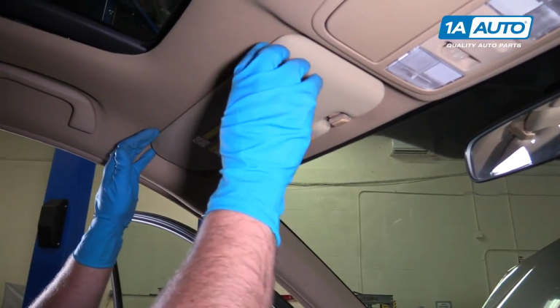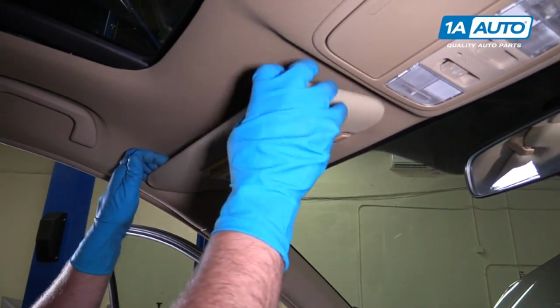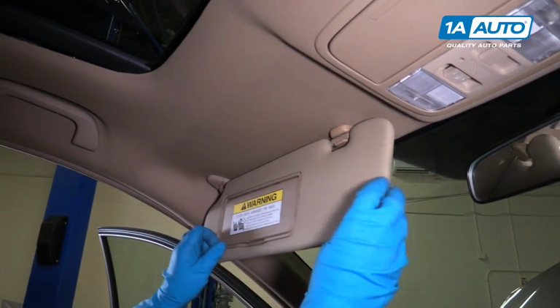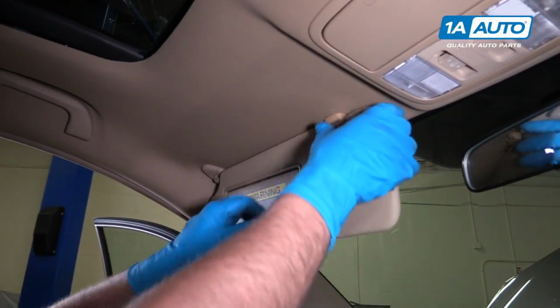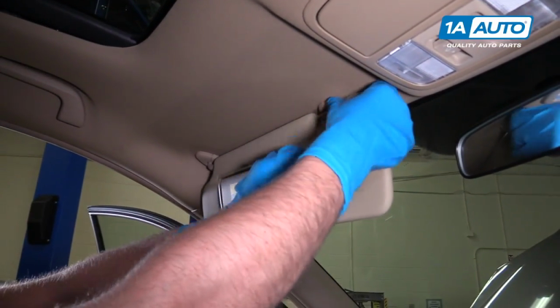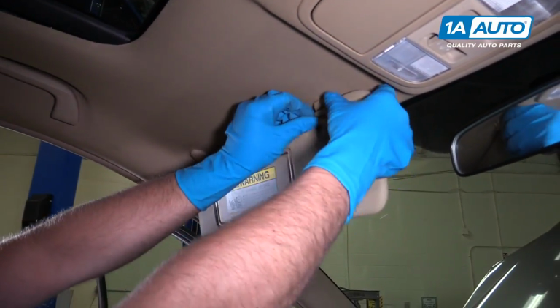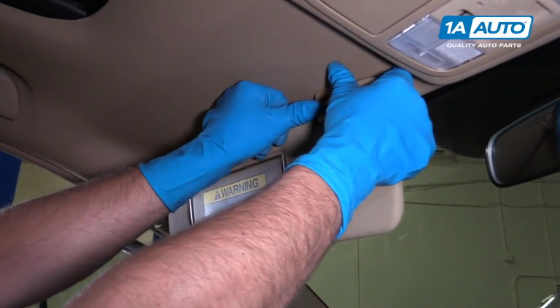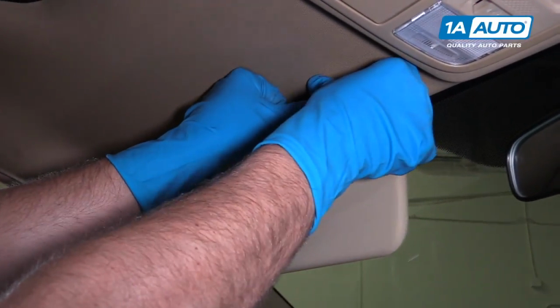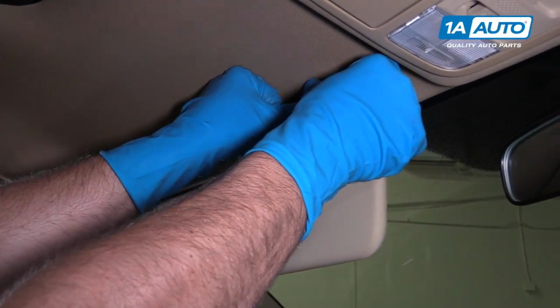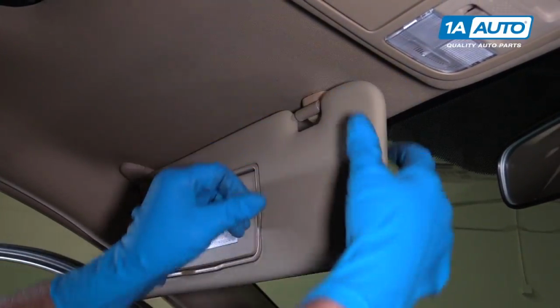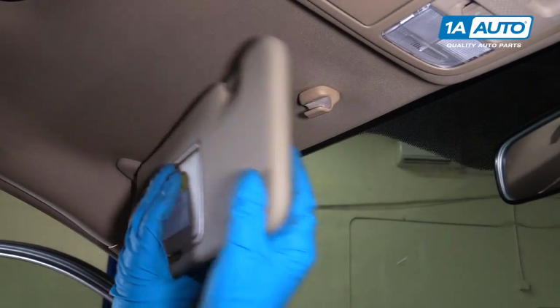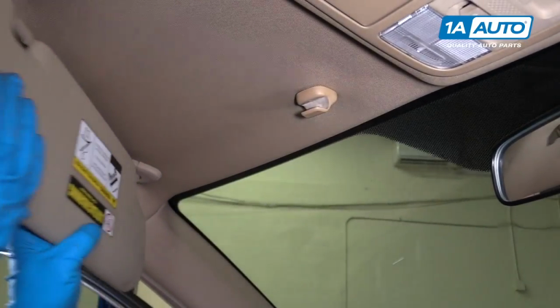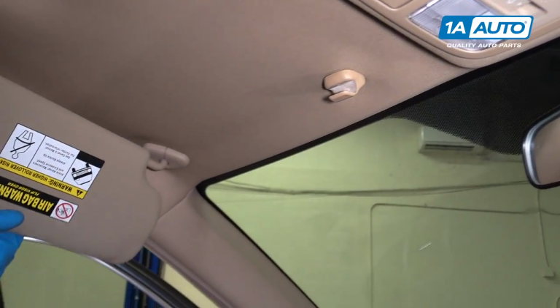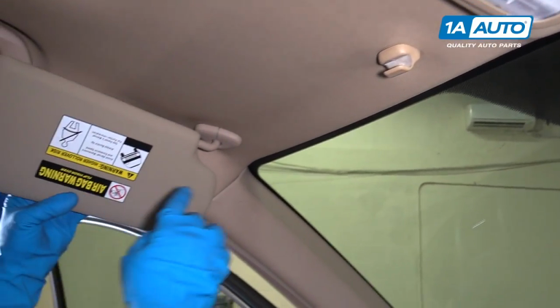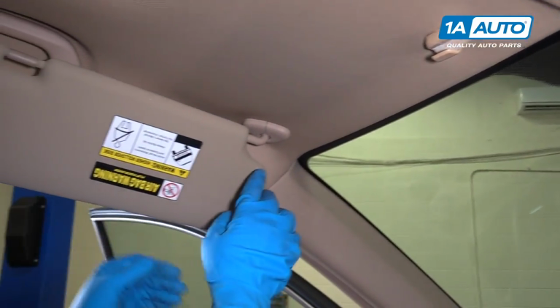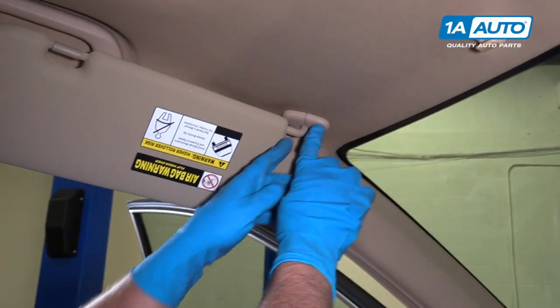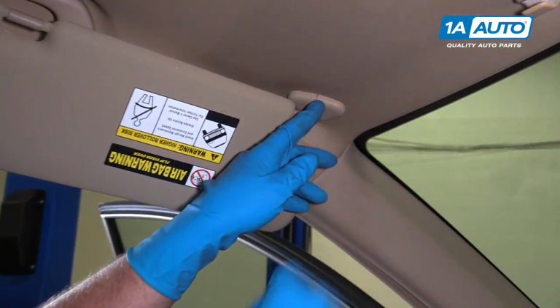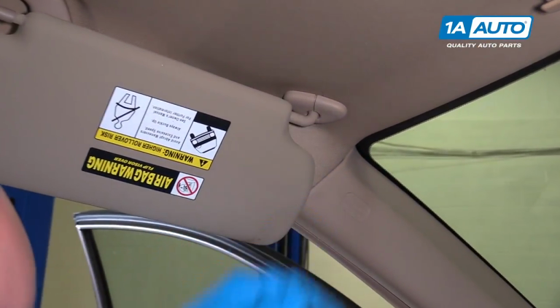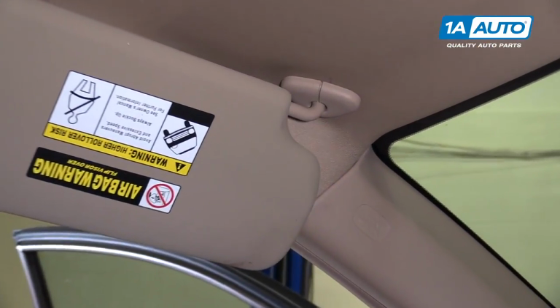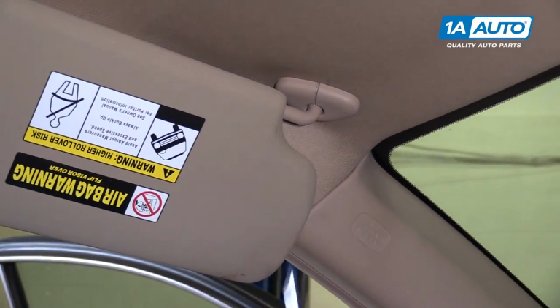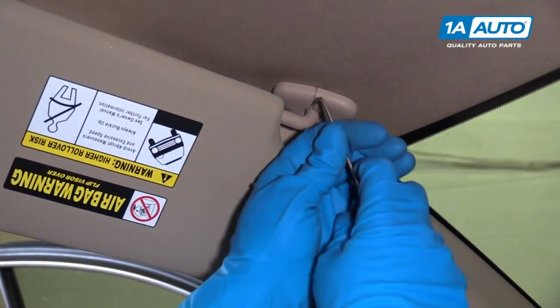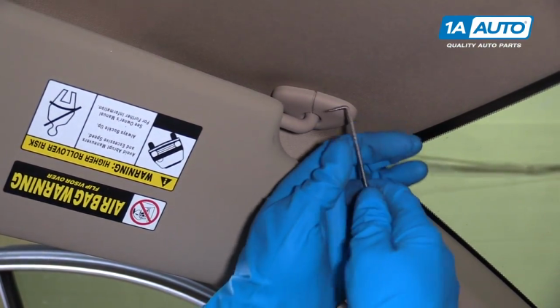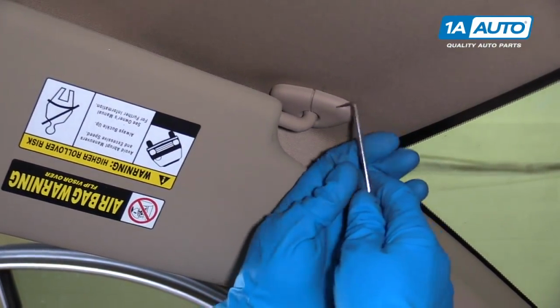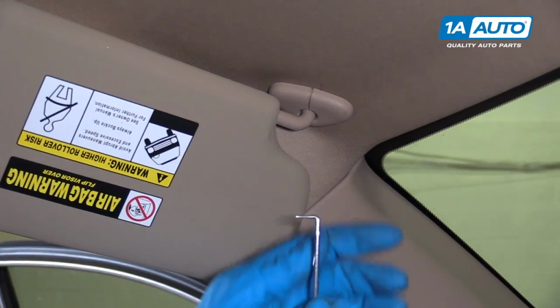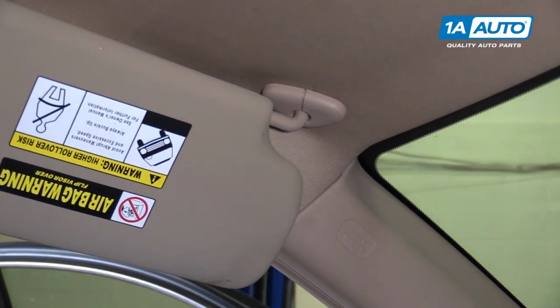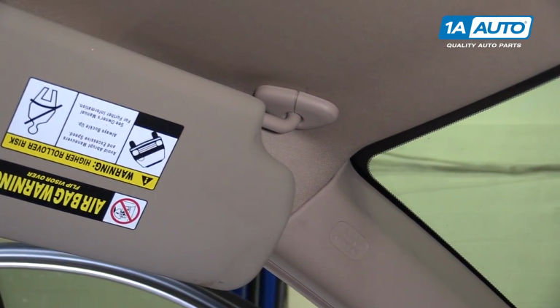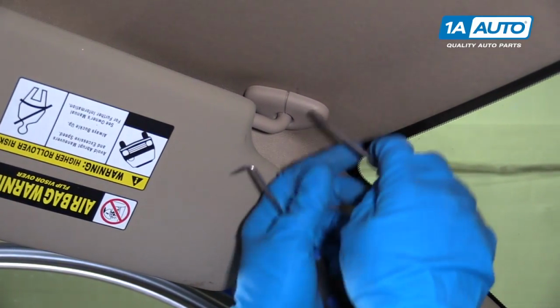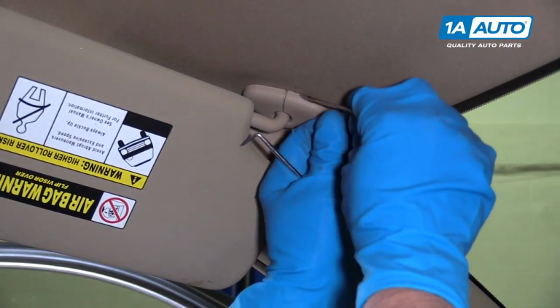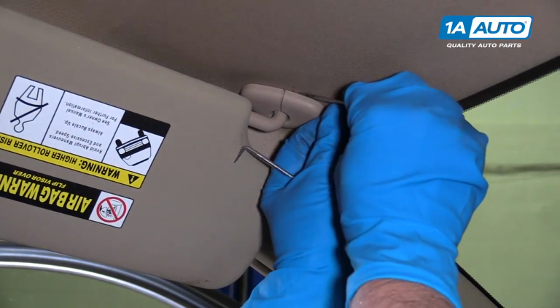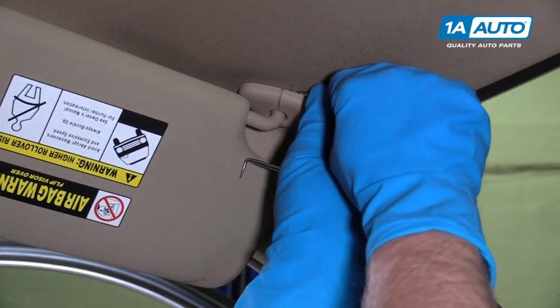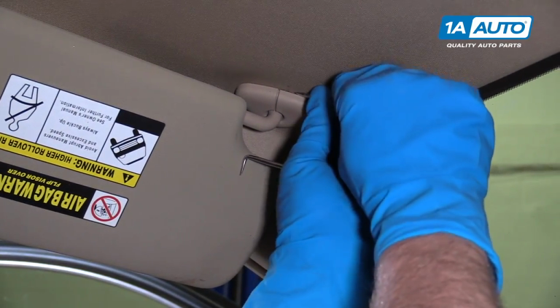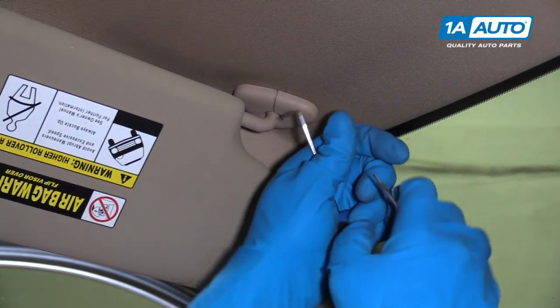To get the sun visor out, first we're going to release it right here. We want to pull this cover off over here. We'll take a 90-pick, or you can take a straight screwdriver.